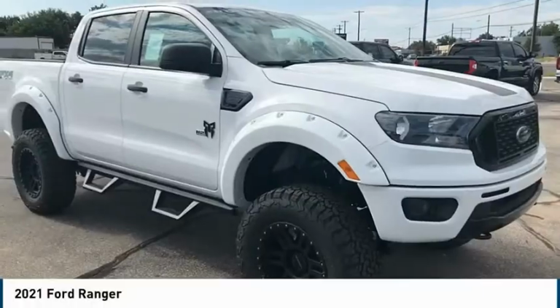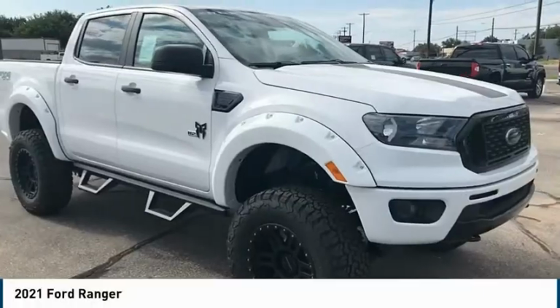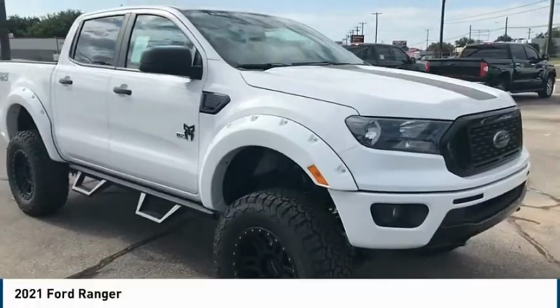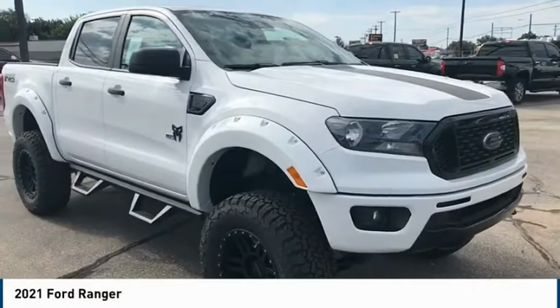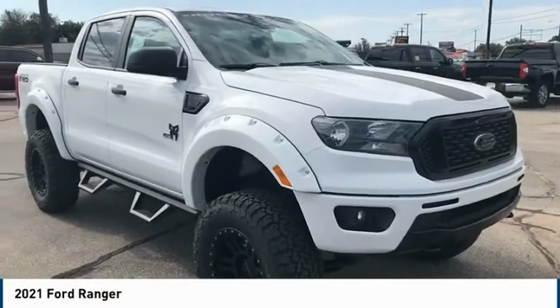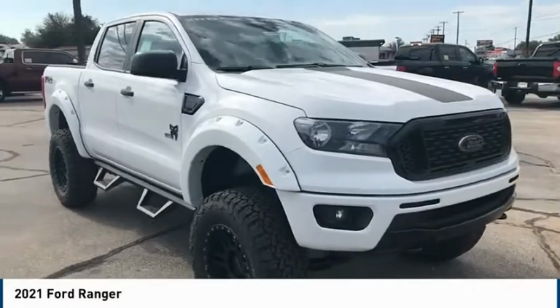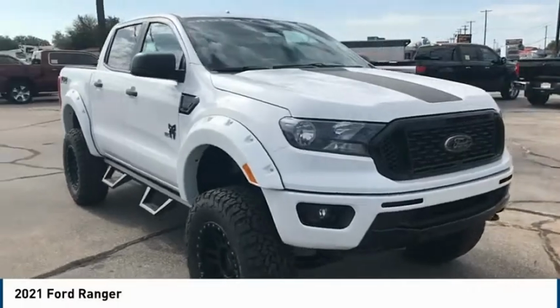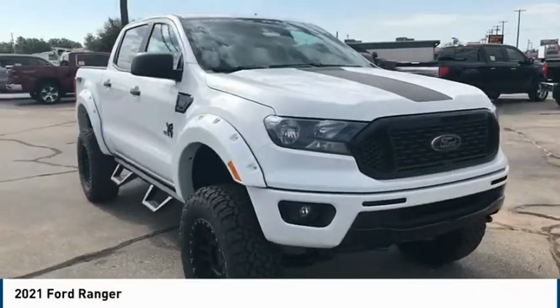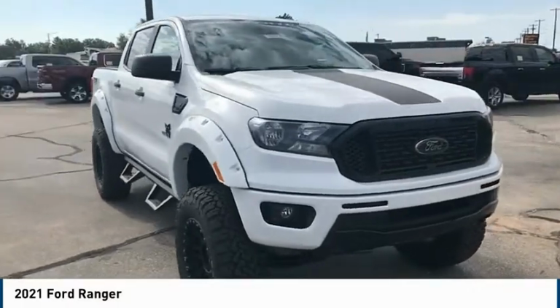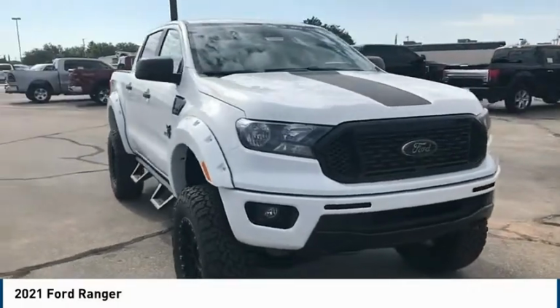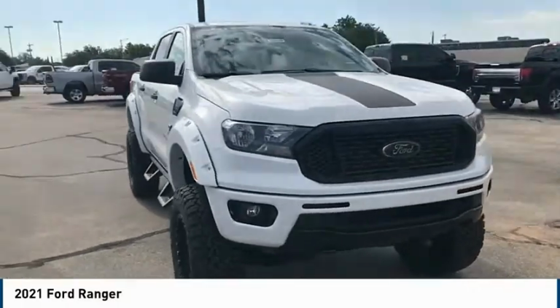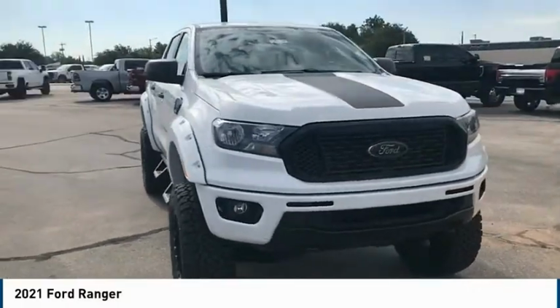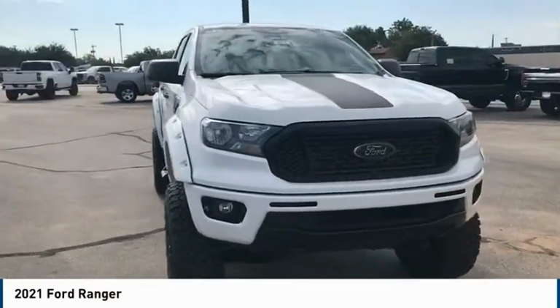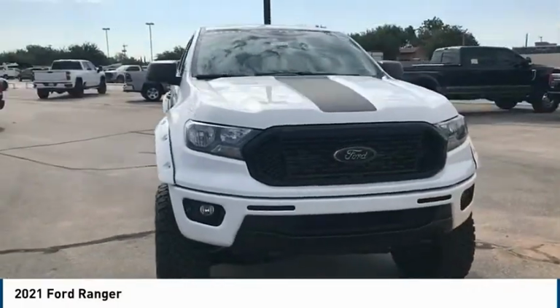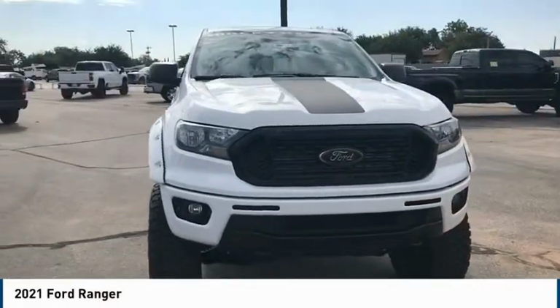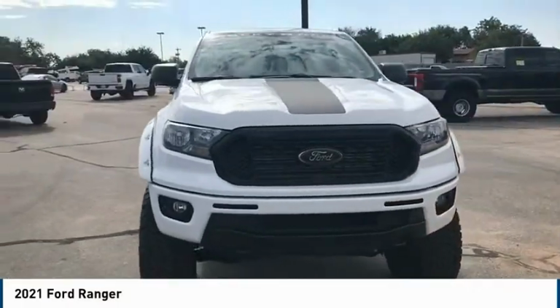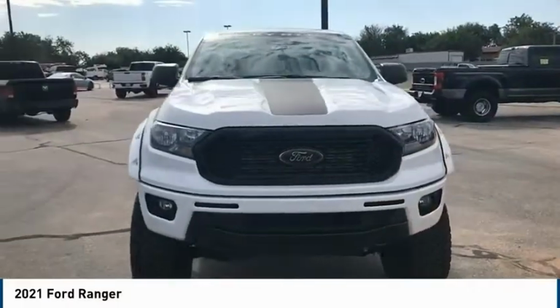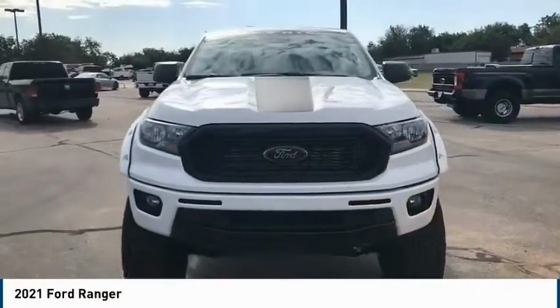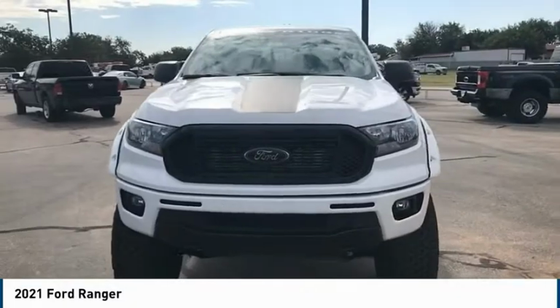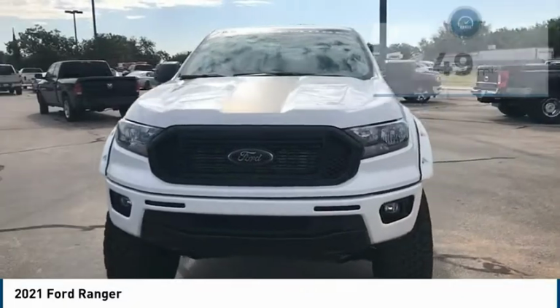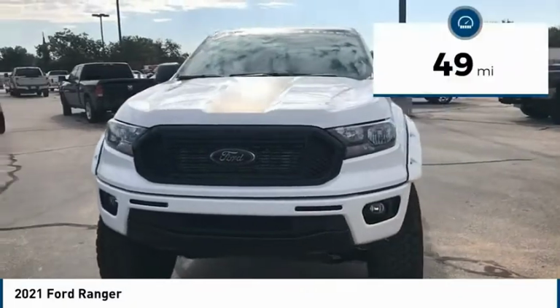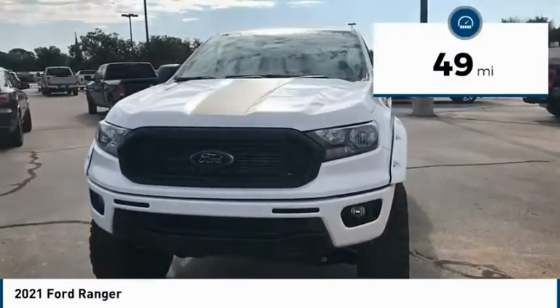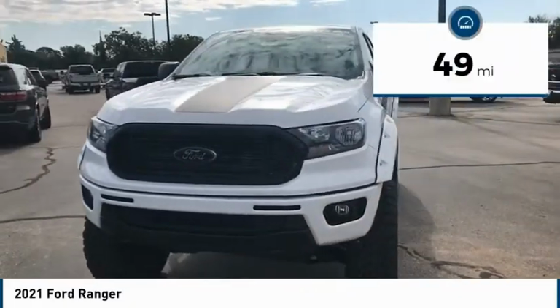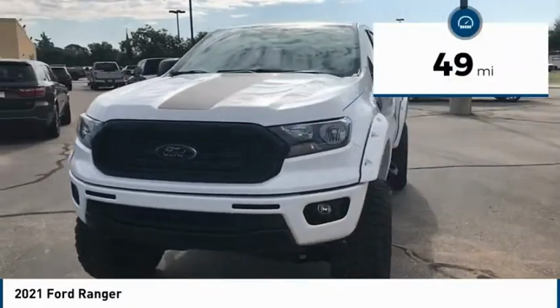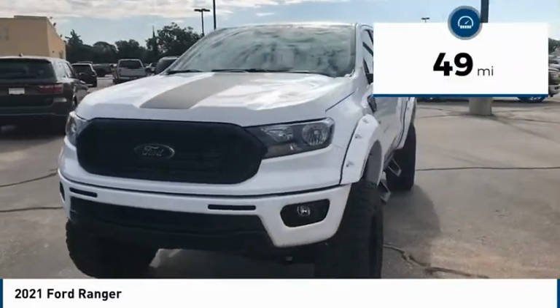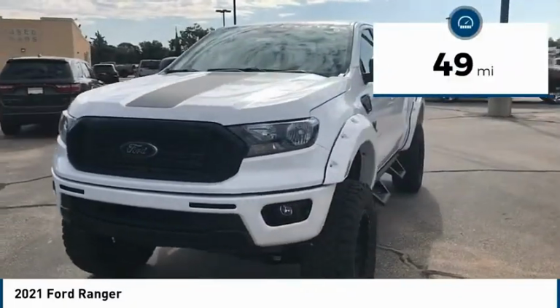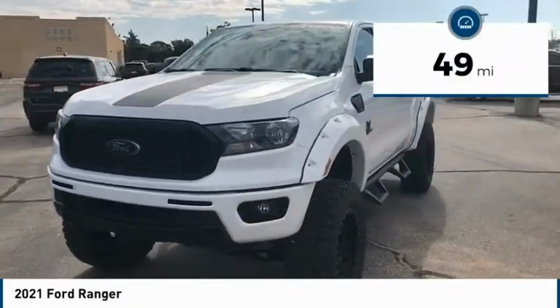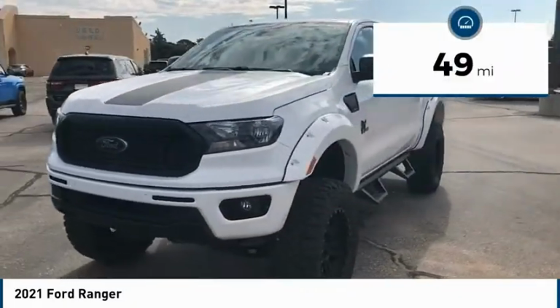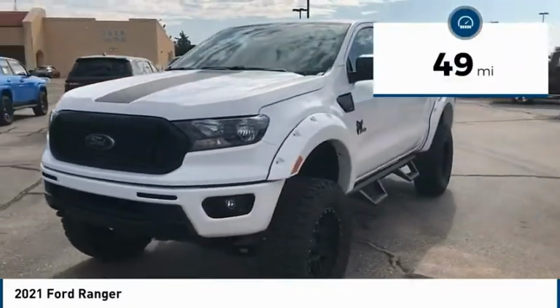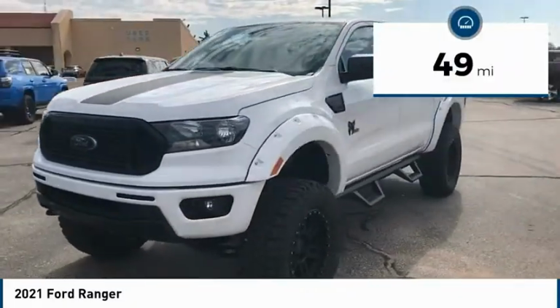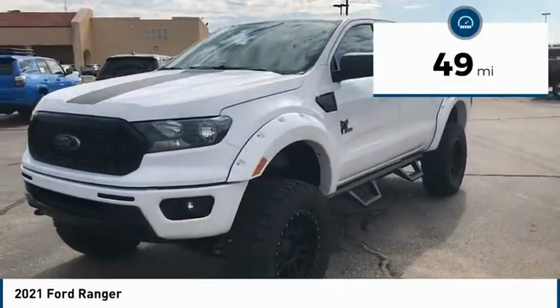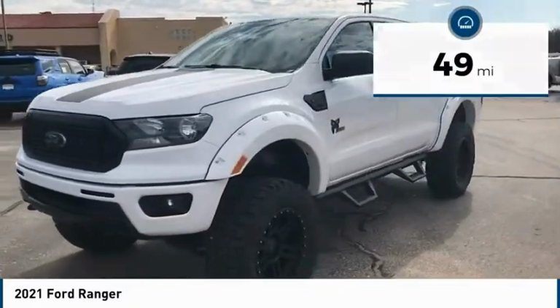Come test drive the 2021 Ranger. Tough inside and out, Ranger proves its mettle. This vehicle has less than 100 miles. Here are some of this vehicle's great options.